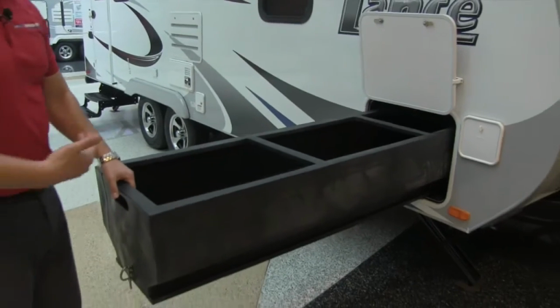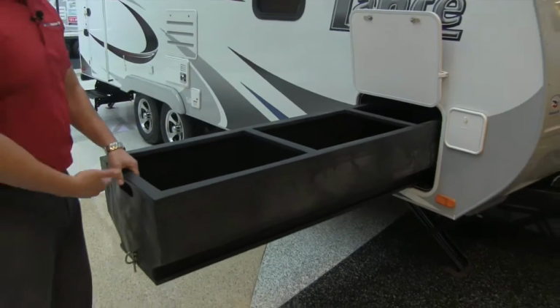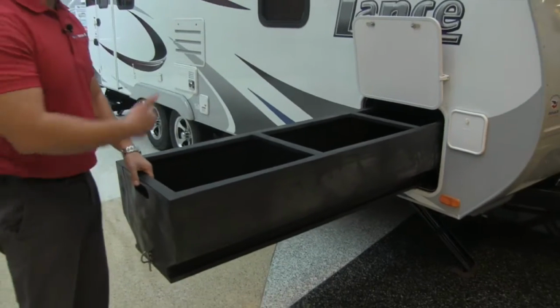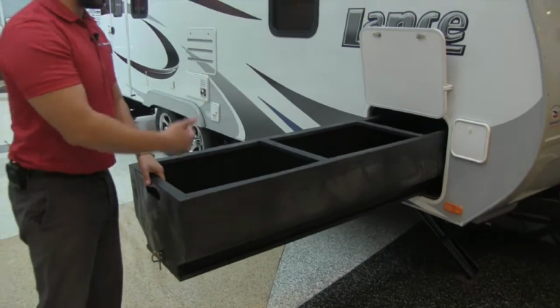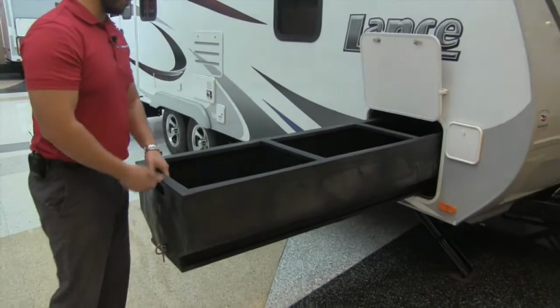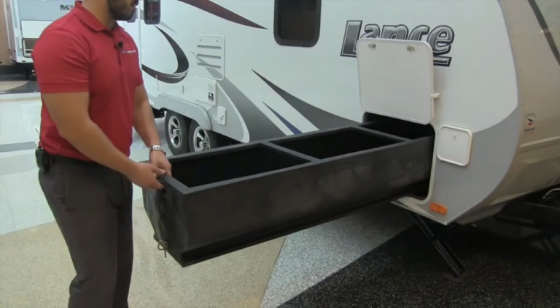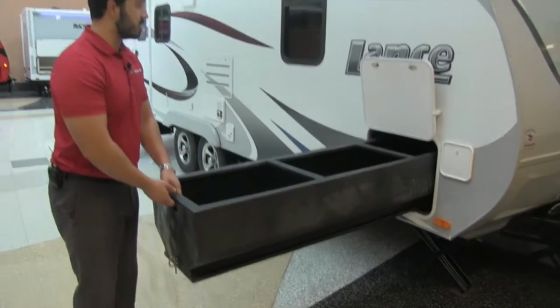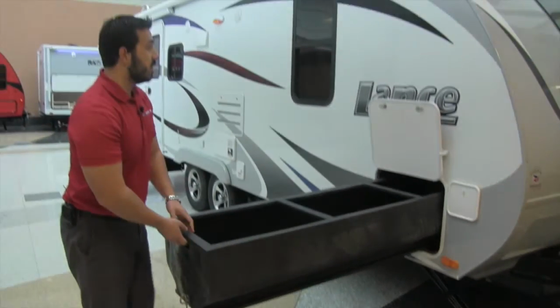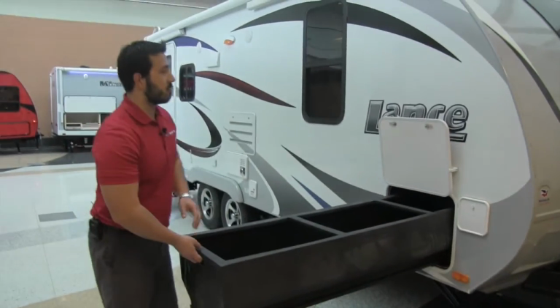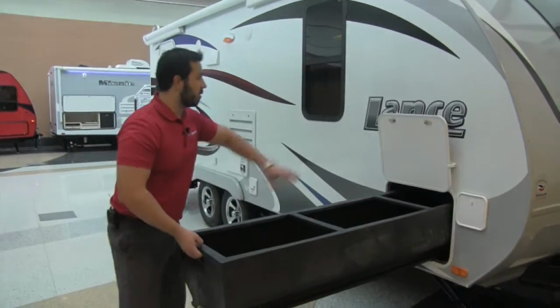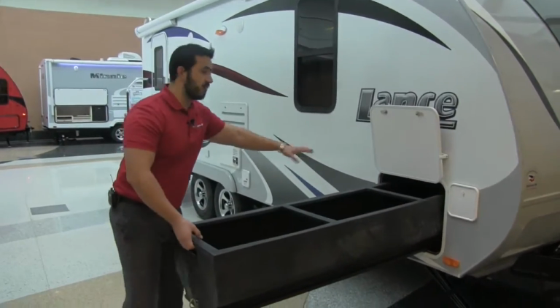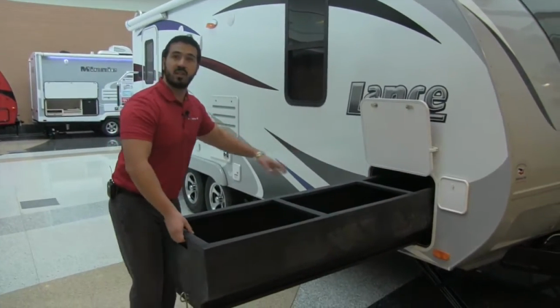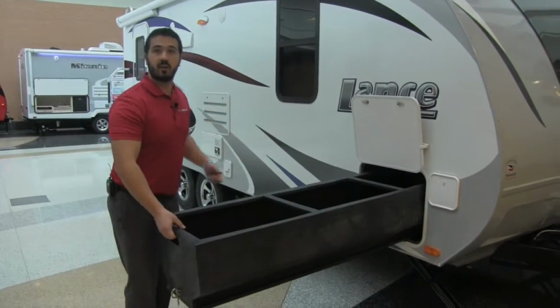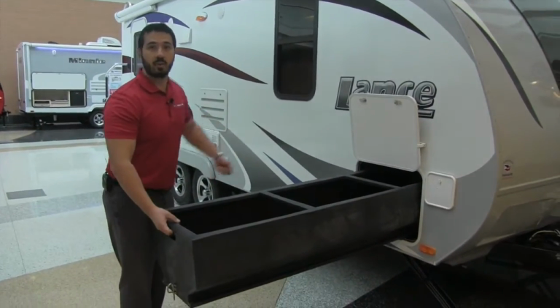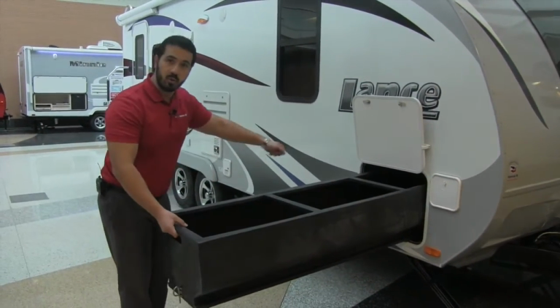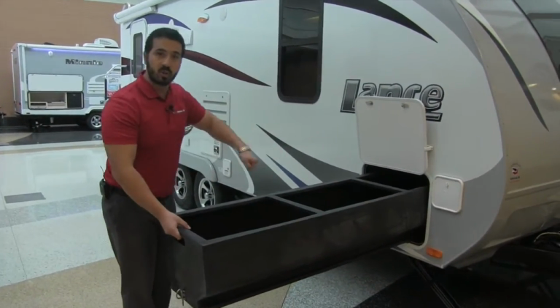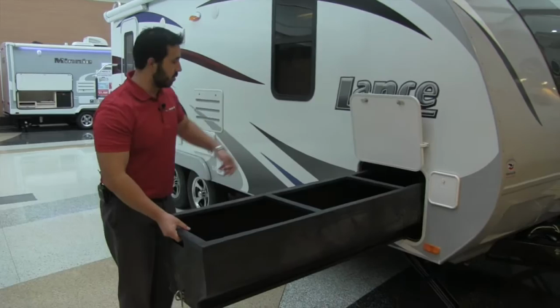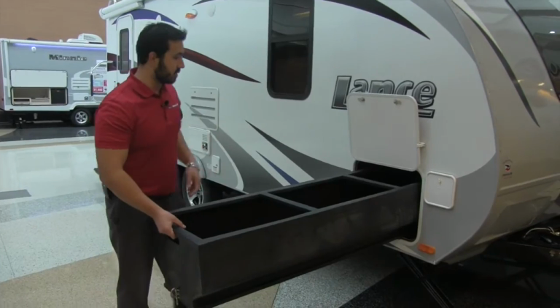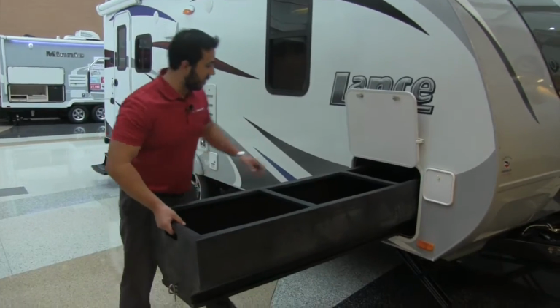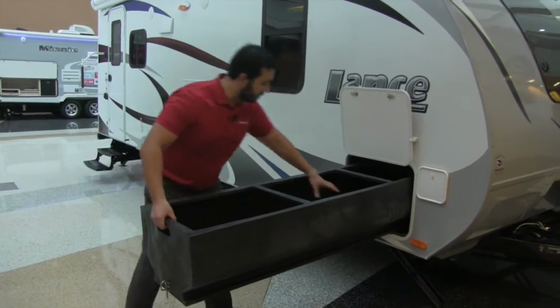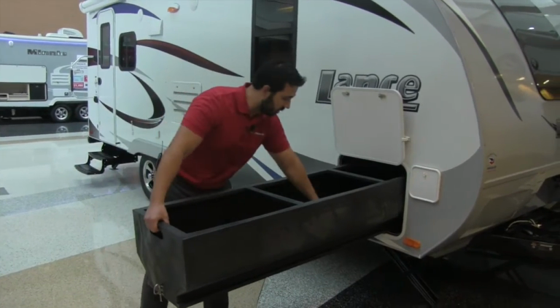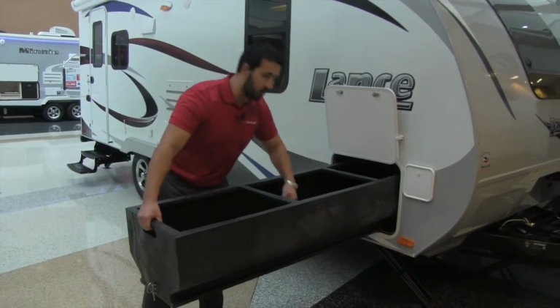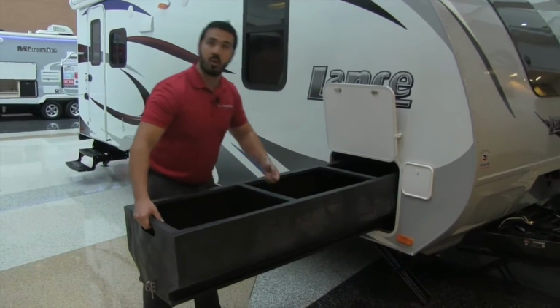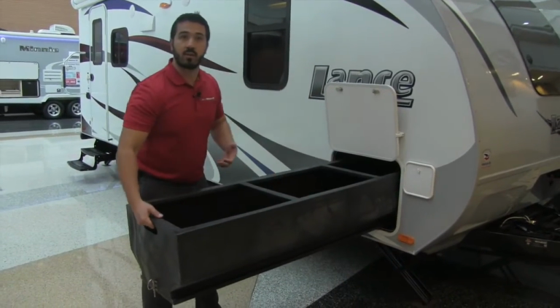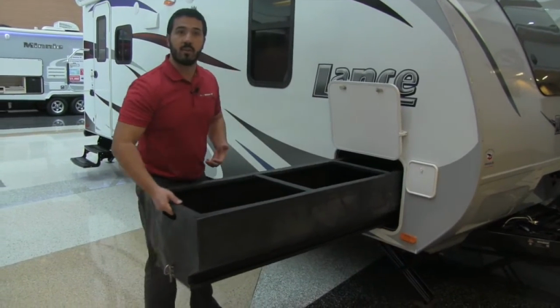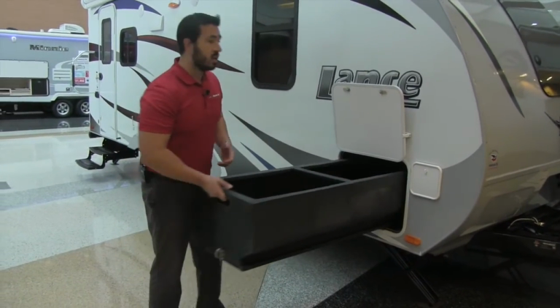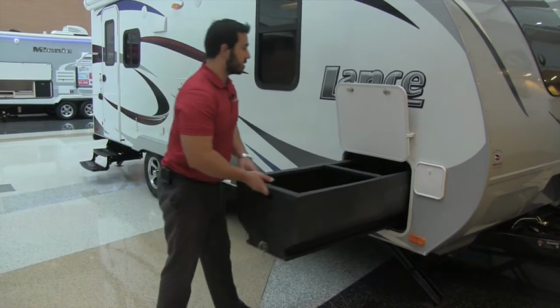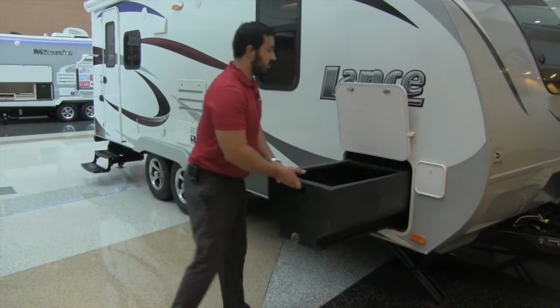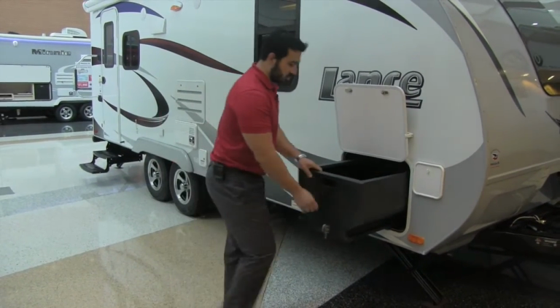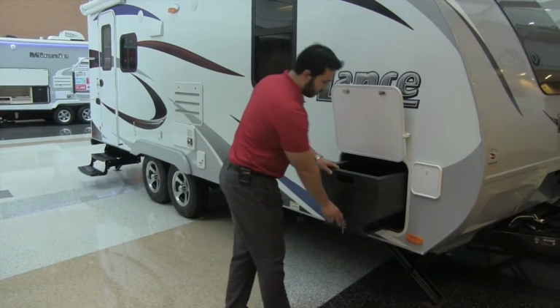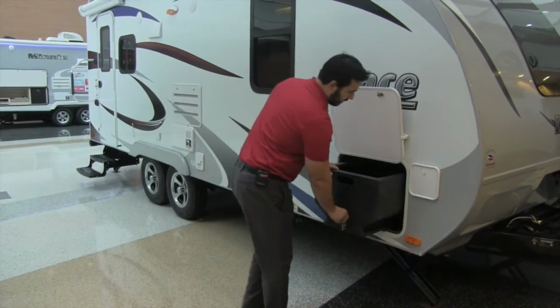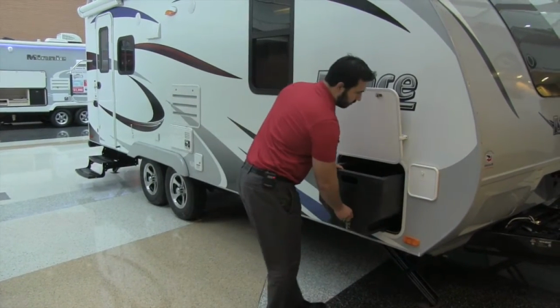We want to talk about easy use — this is a great feature. You don't have to worry about fishing in there, grabbing a broom, trying to pull things out. Everything is right here; you can go ahead and grab it, just giving you greater accessibility with that huge pull-out tray.